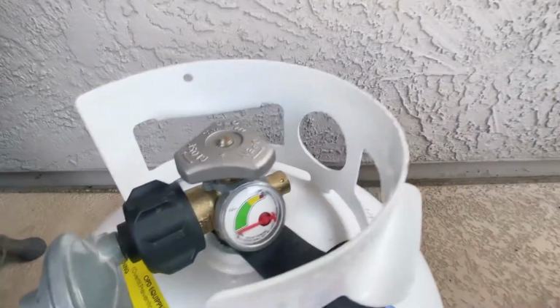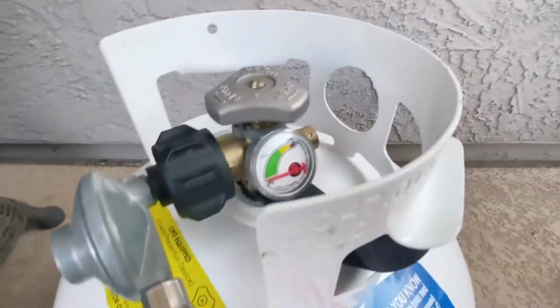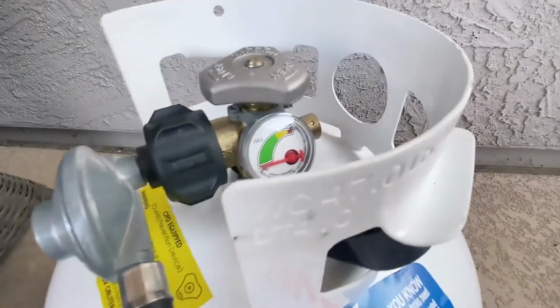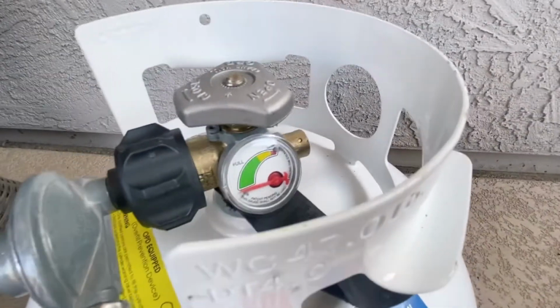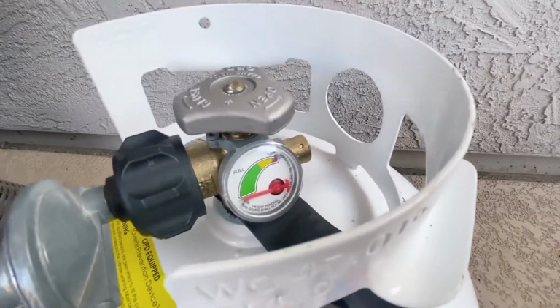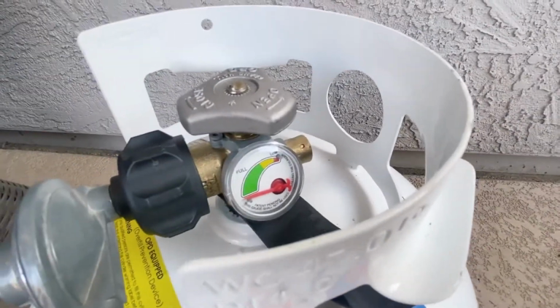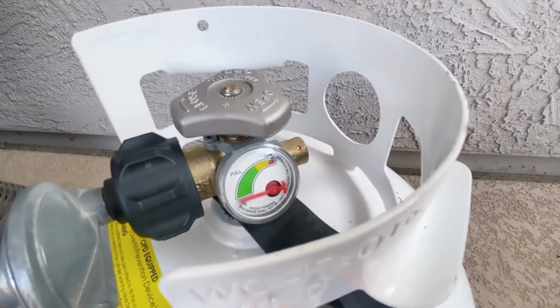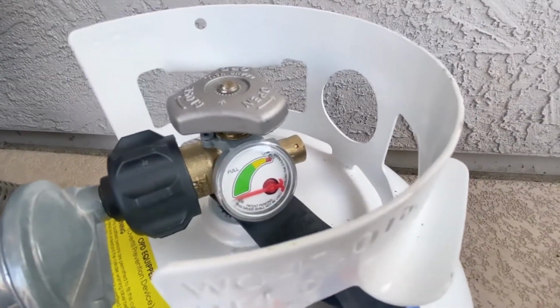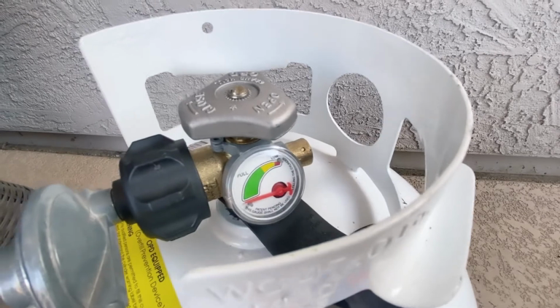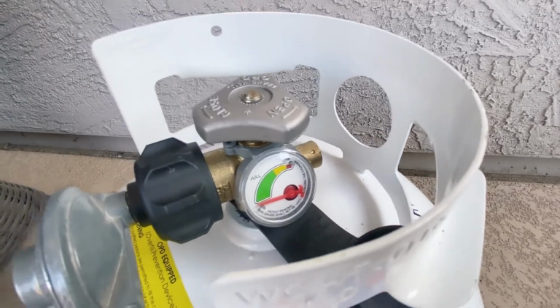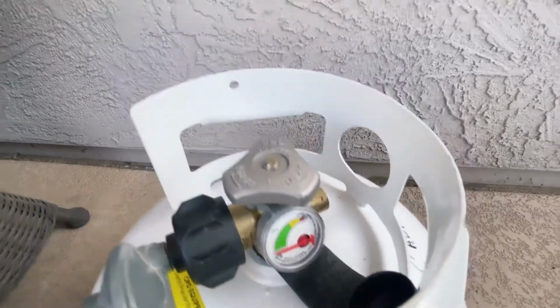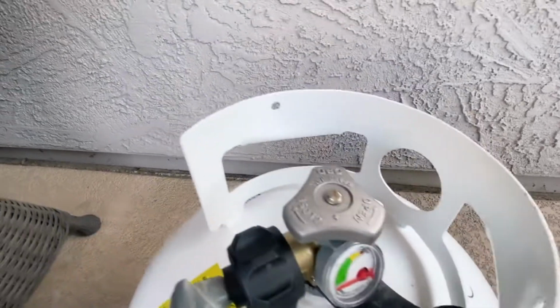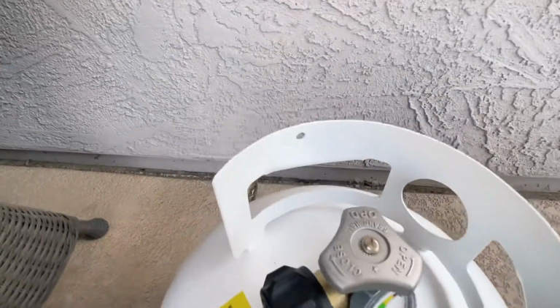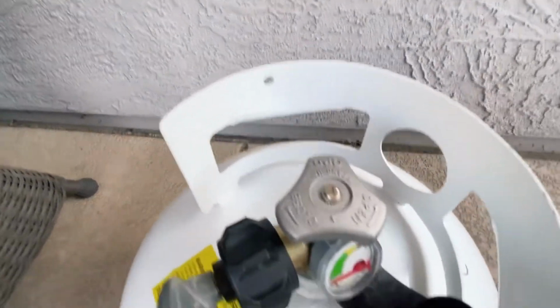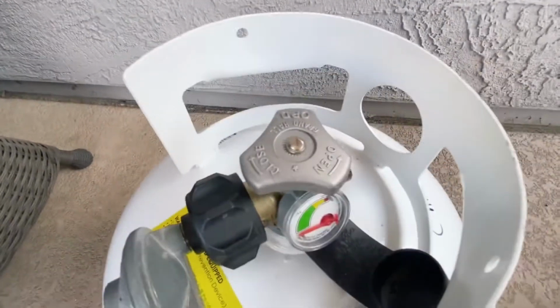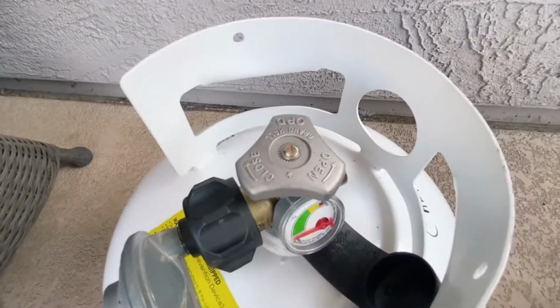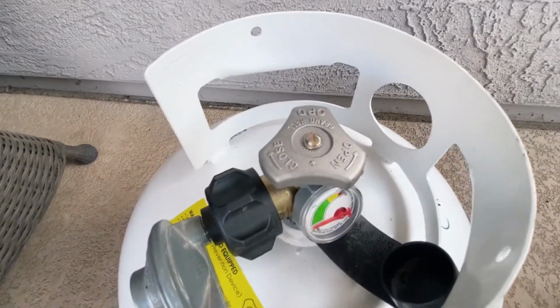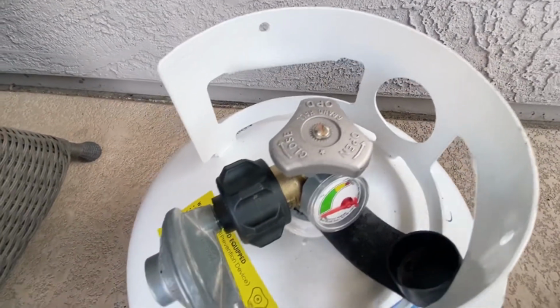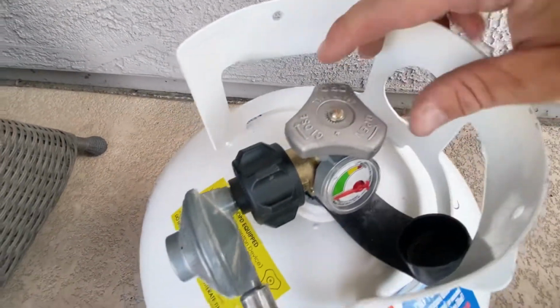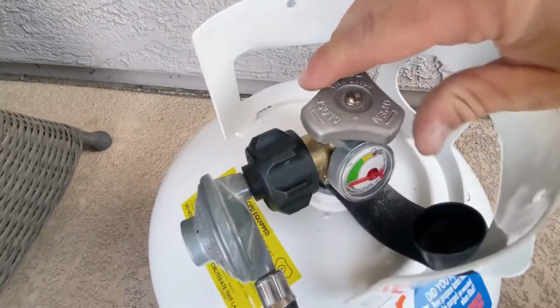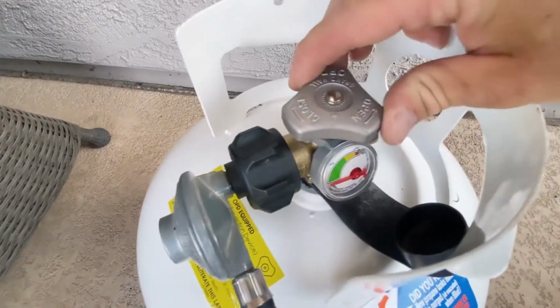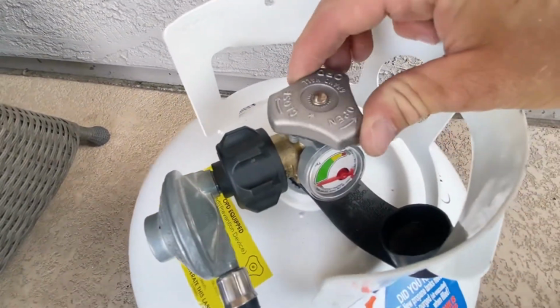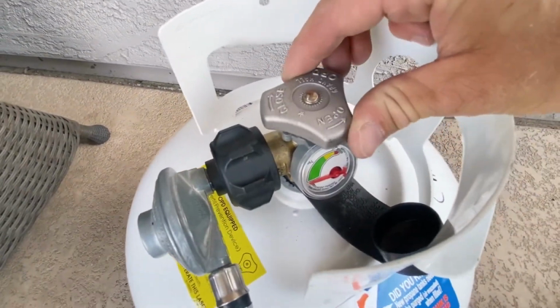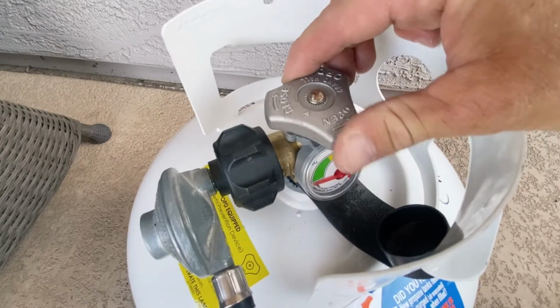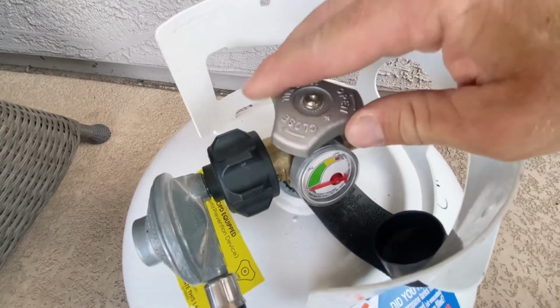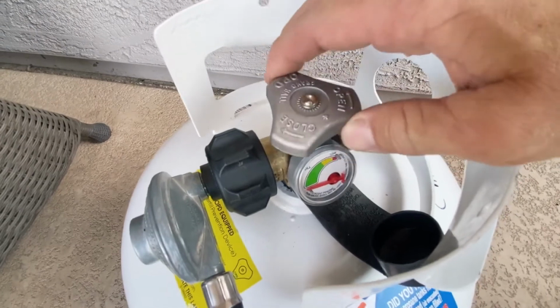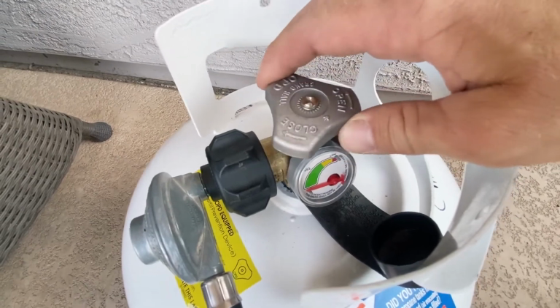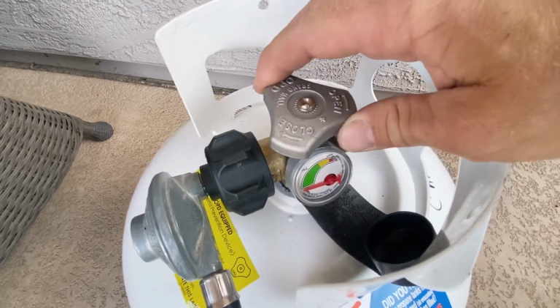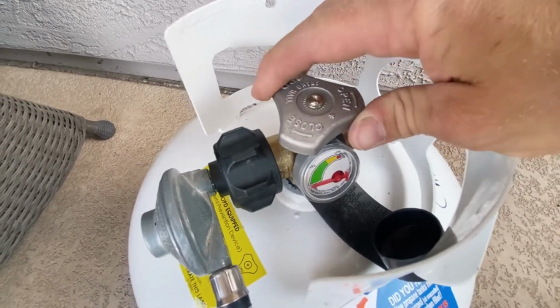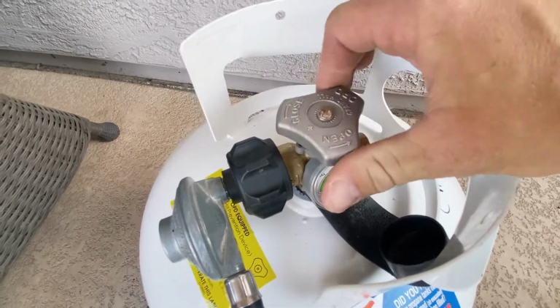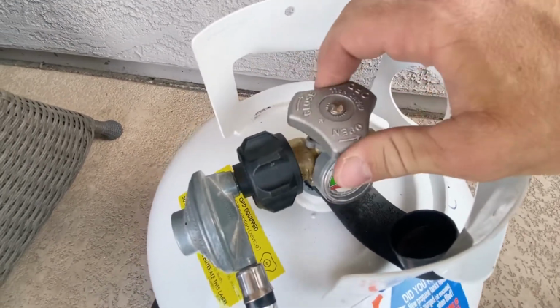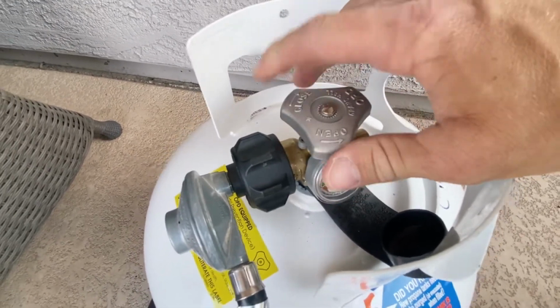All of our propane tanks have a gauge right there so you can tell if it's full. Make sure the valve is in the open position — turn it that way to open it, the other way to close it off.